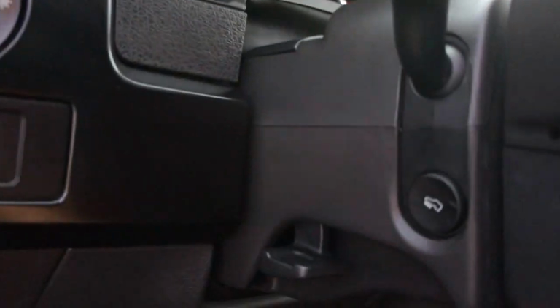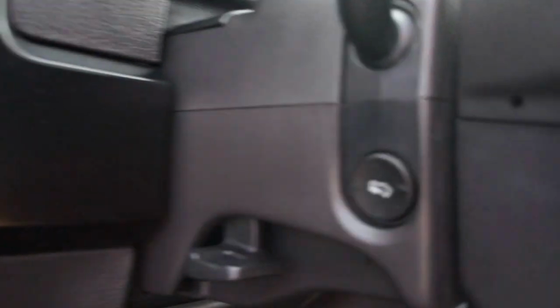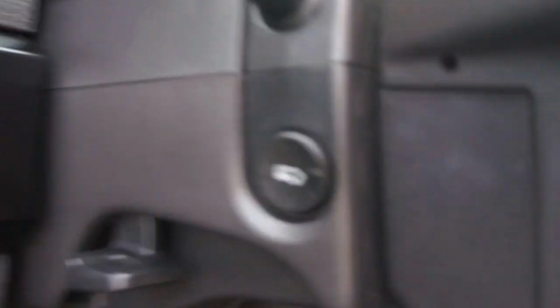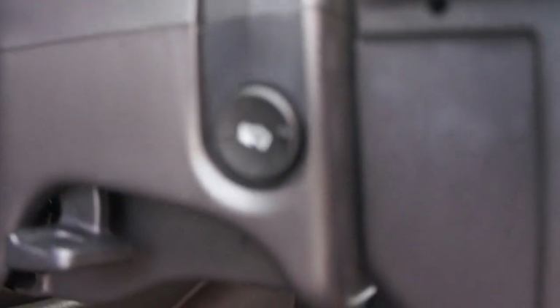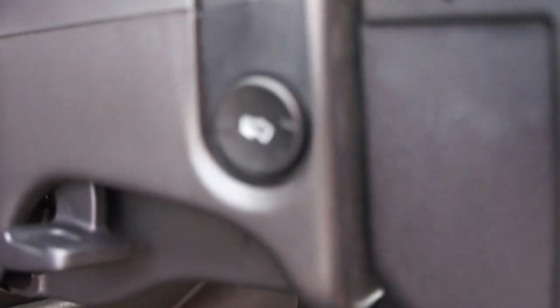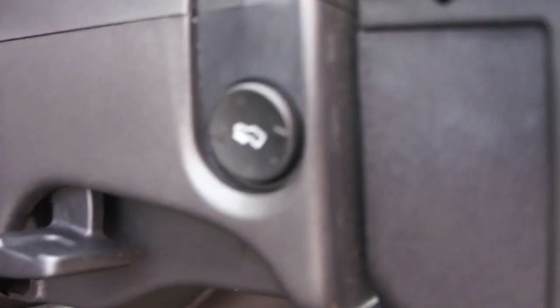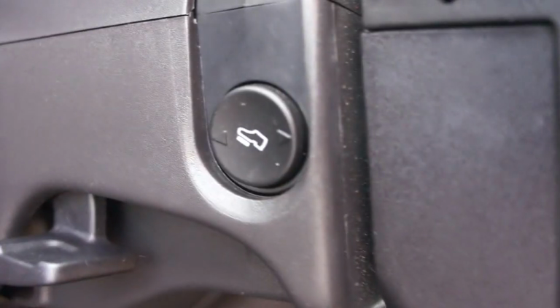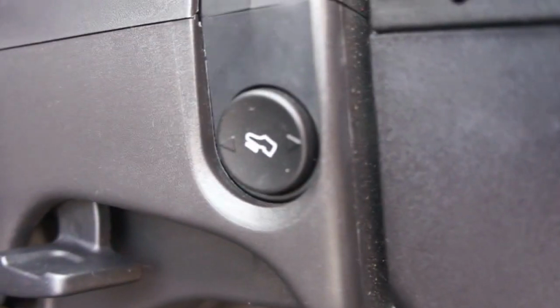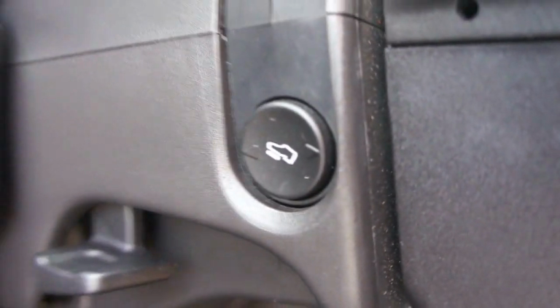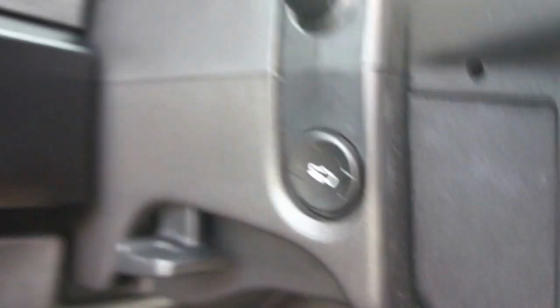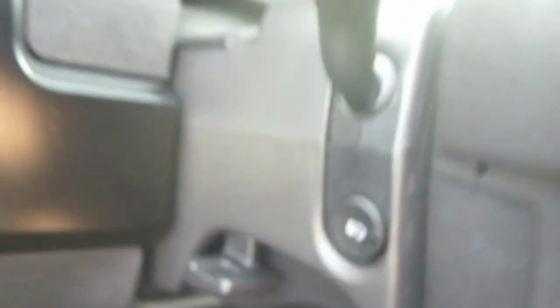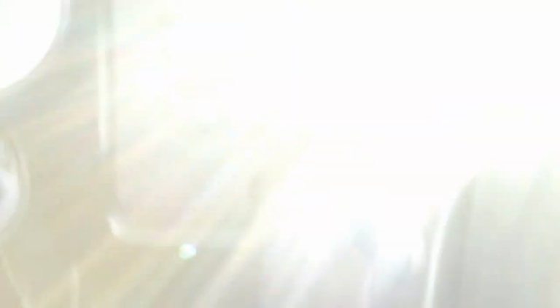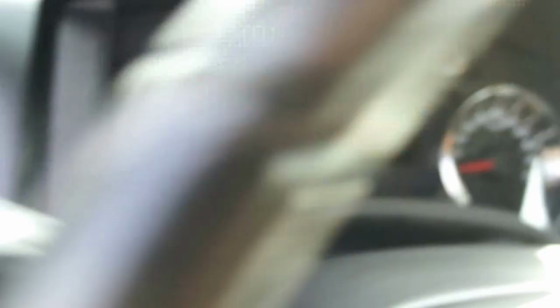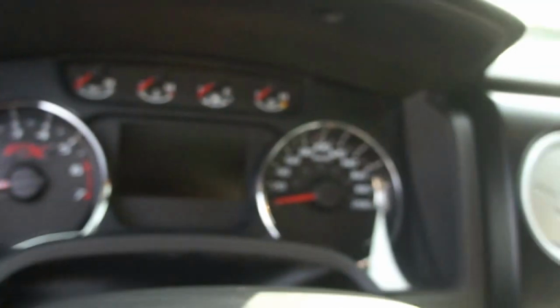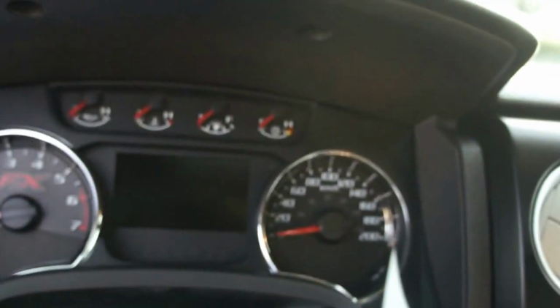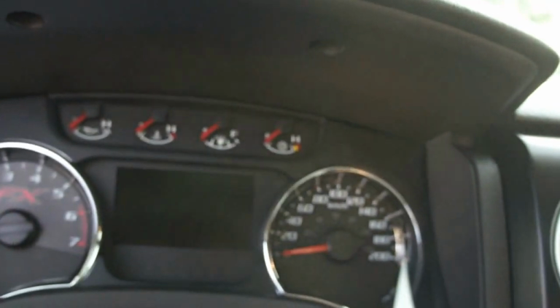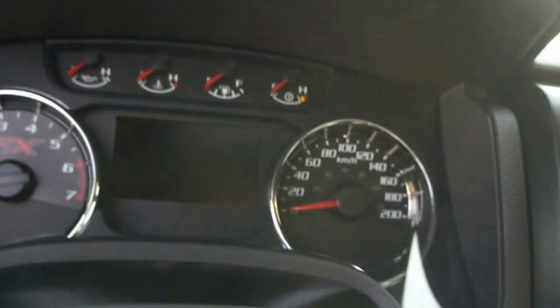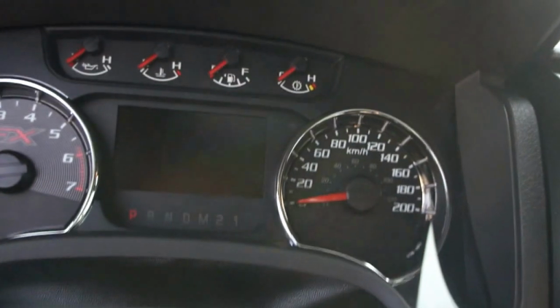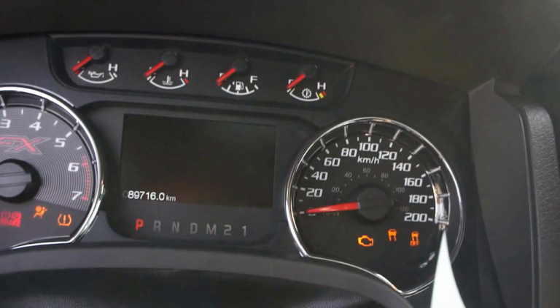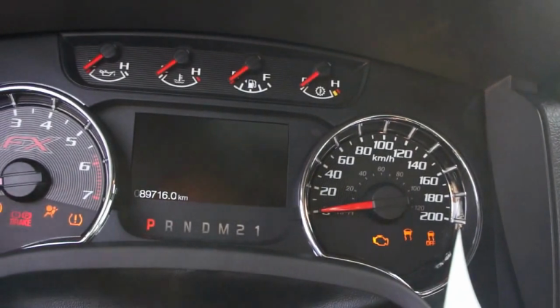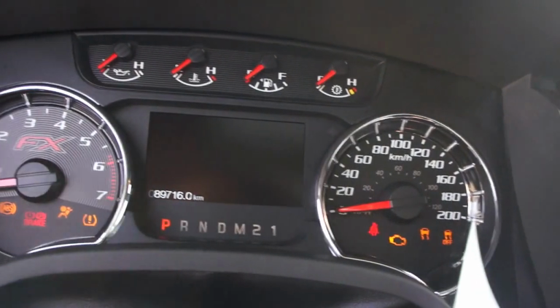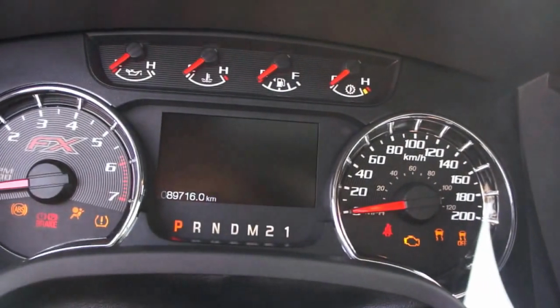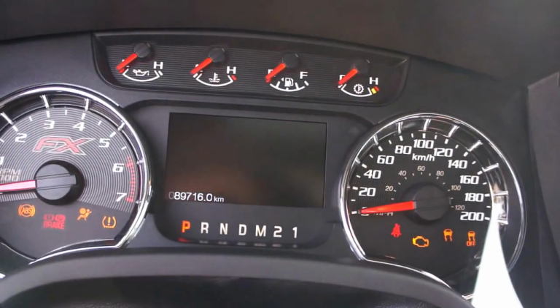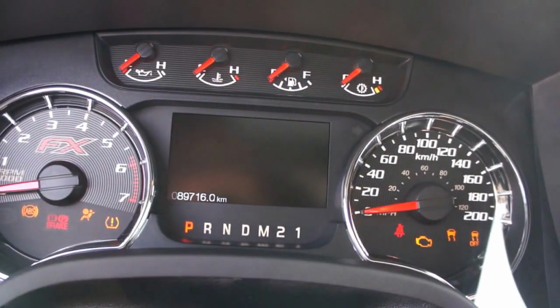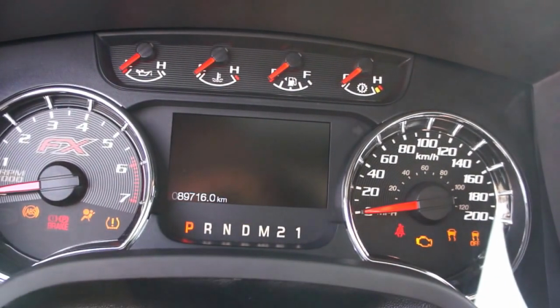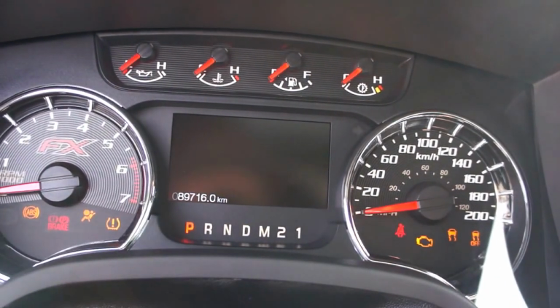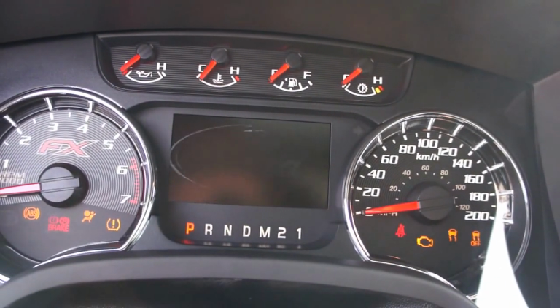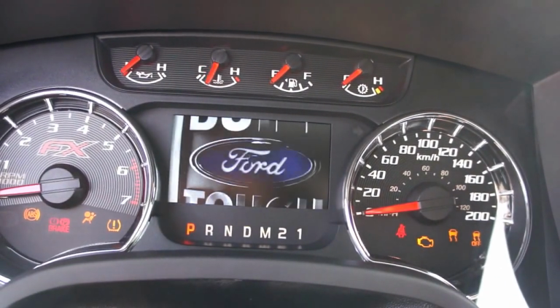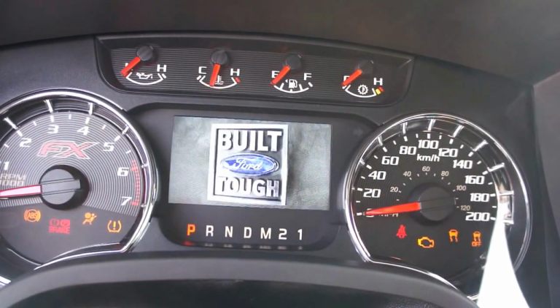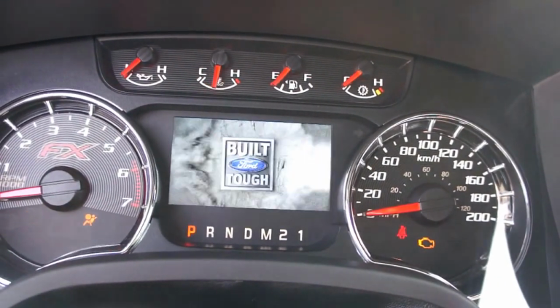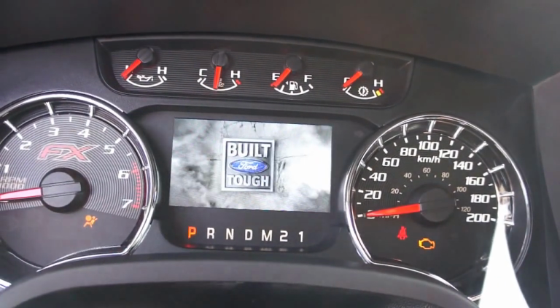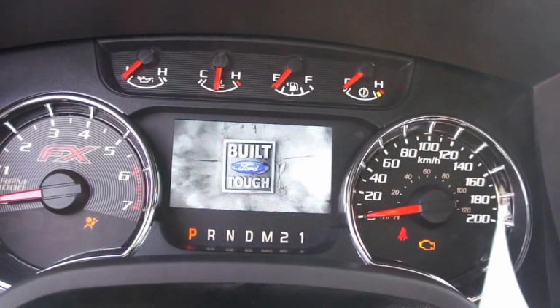For mileage, this truck has 89,716 kilometers.